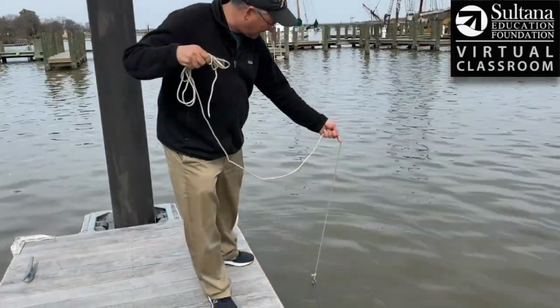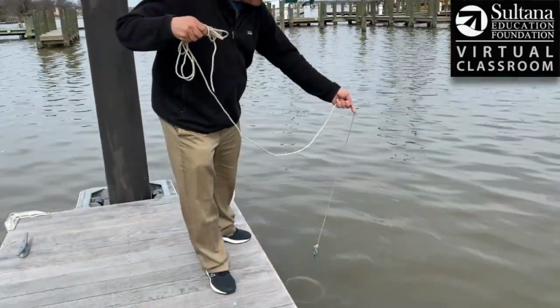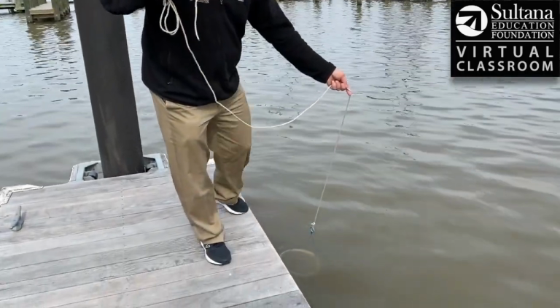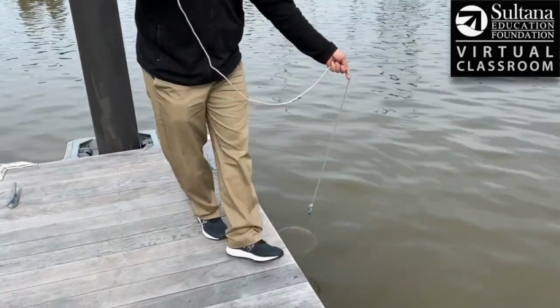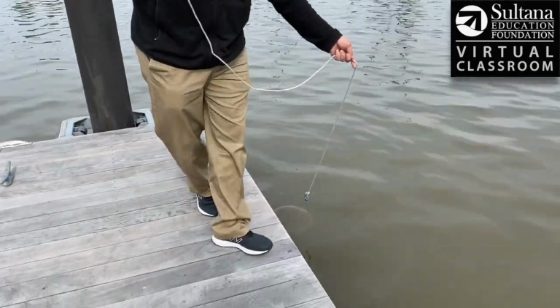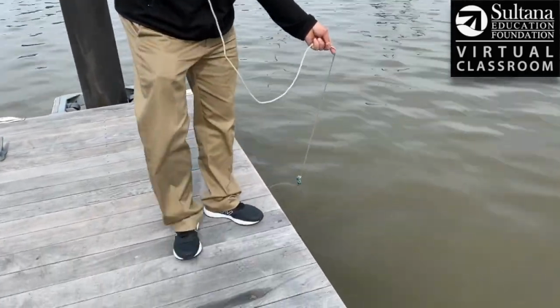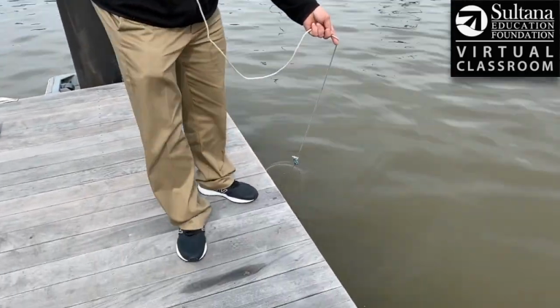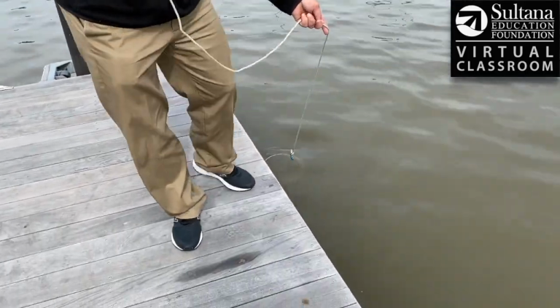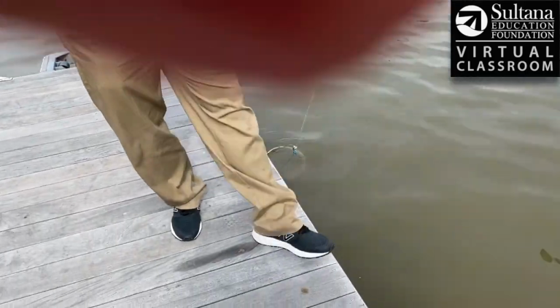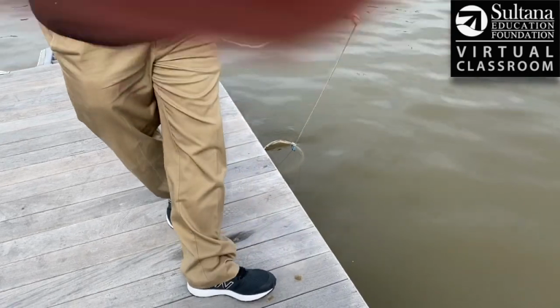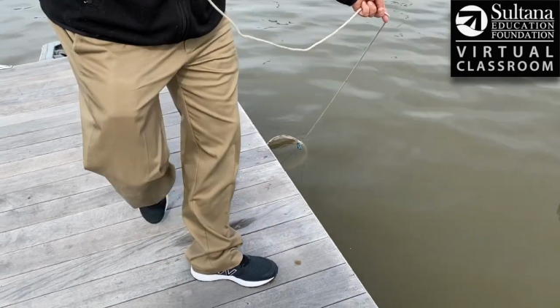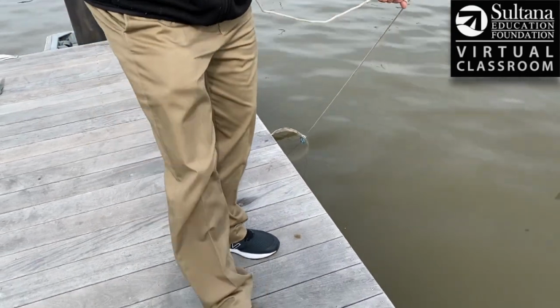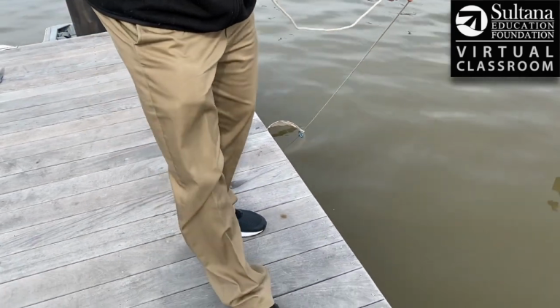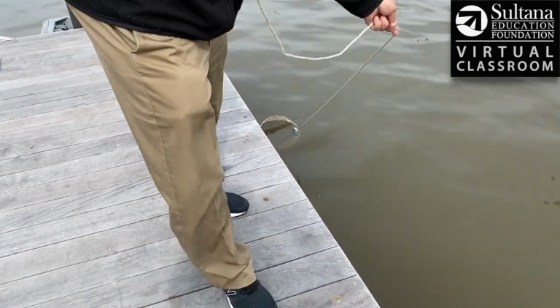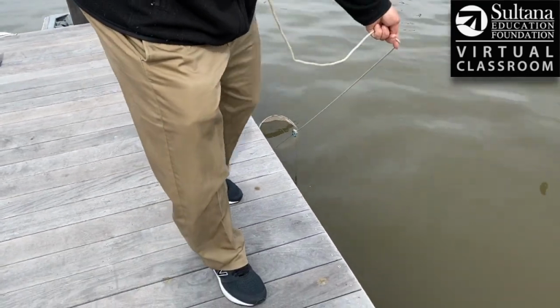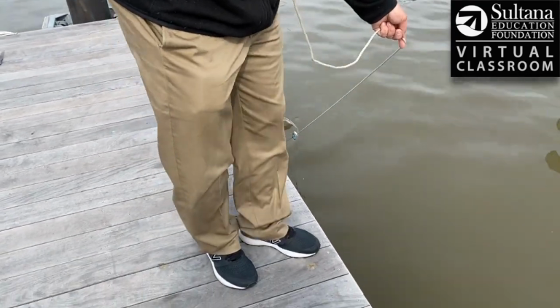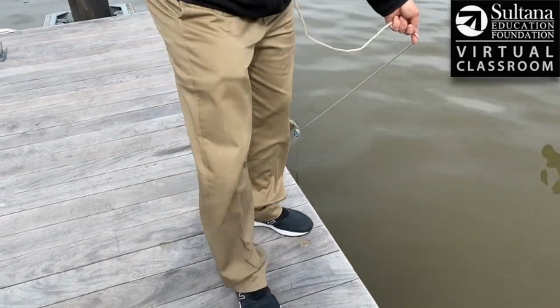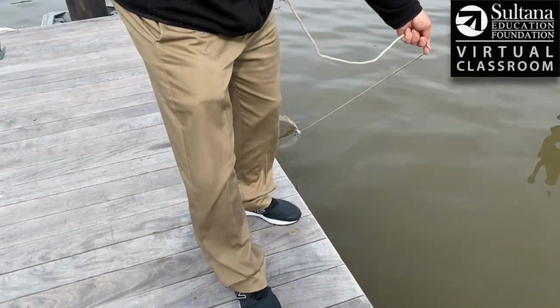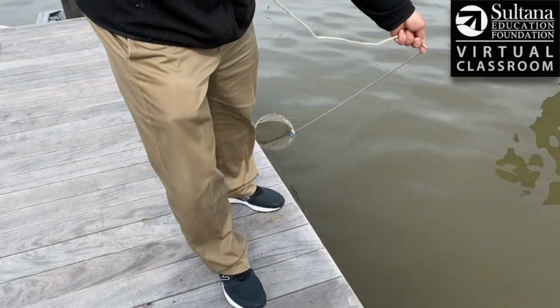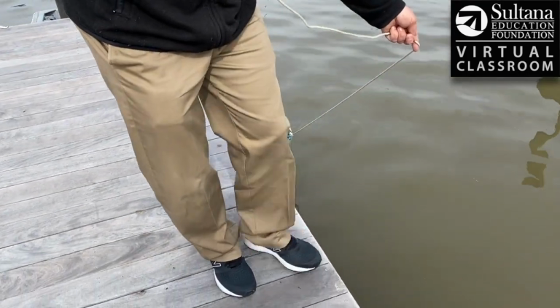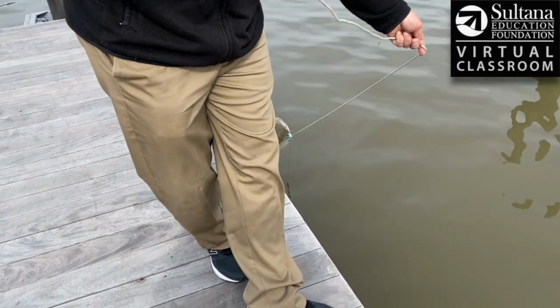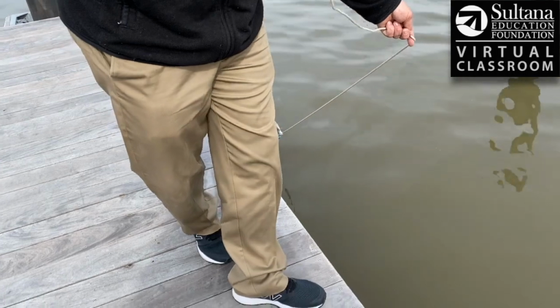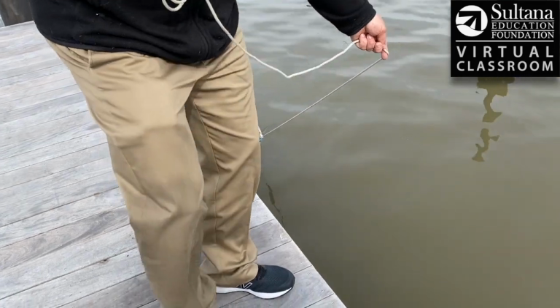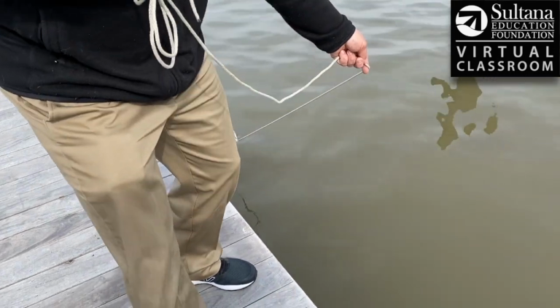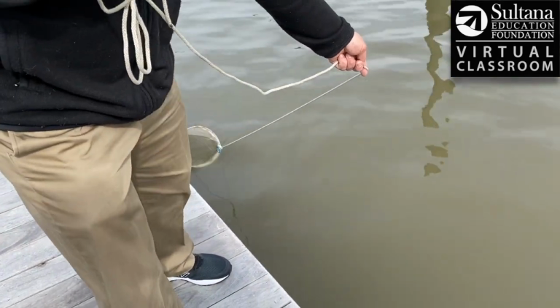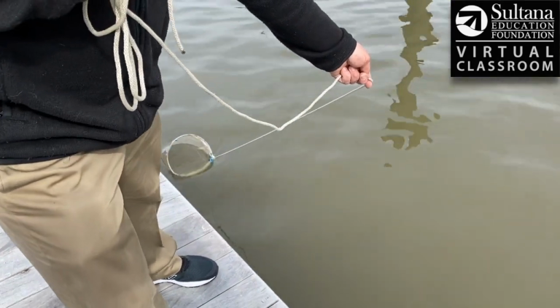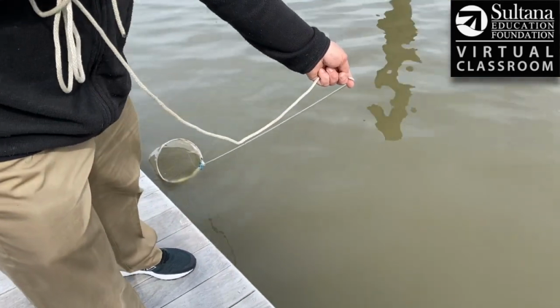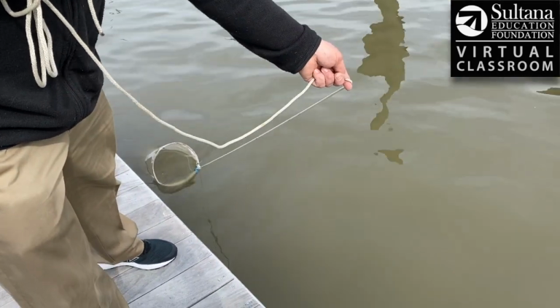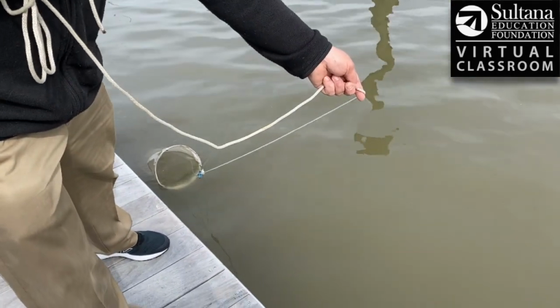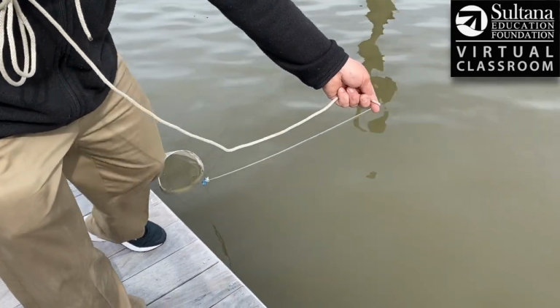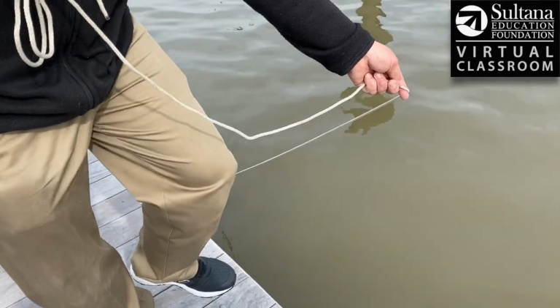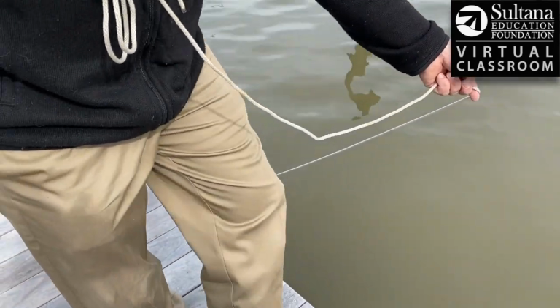I got my net here and I'm going to skim it along the surface of the water. It's just like walking the dog, and hopefully there's some zooplankton — most of which are going to be these little shrimp-like creatures called copepods — that we'll catch when we get to the end.